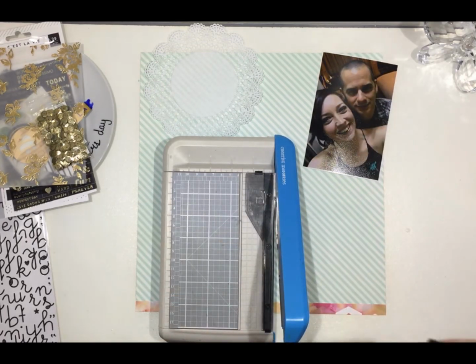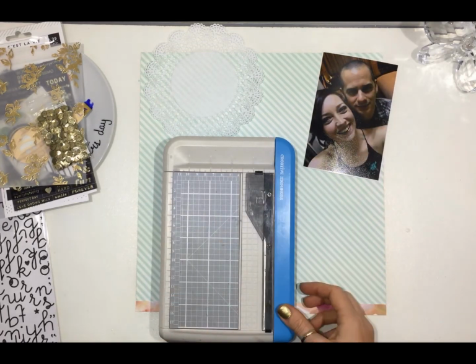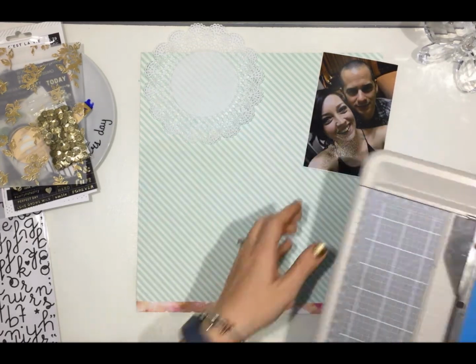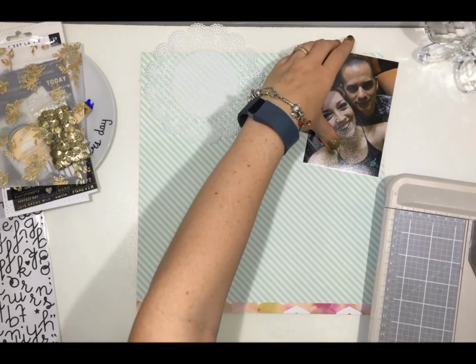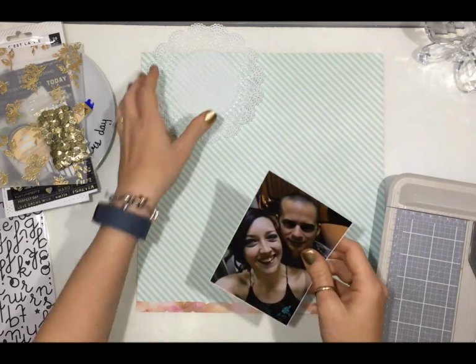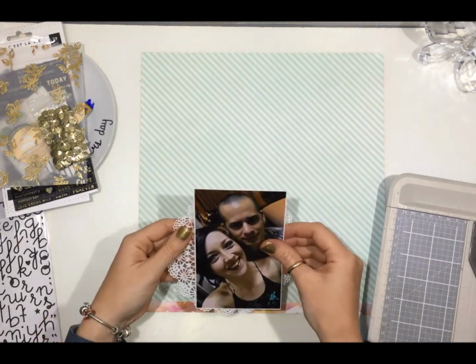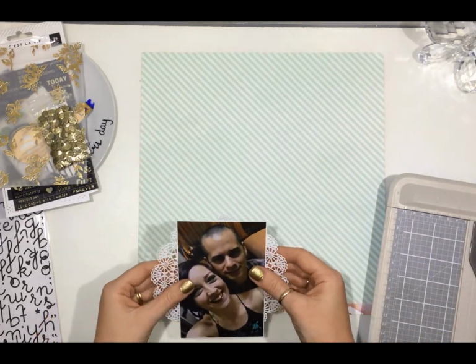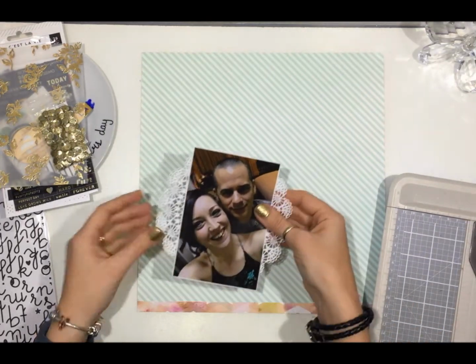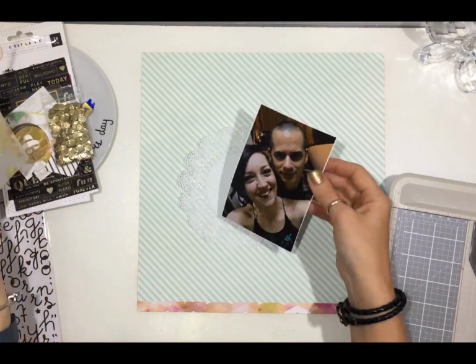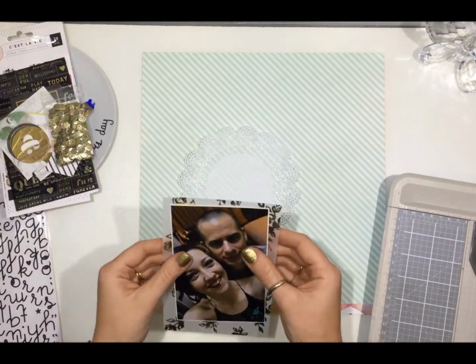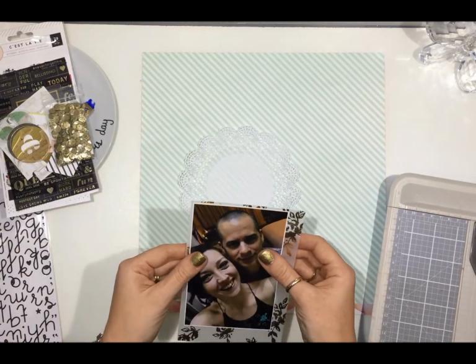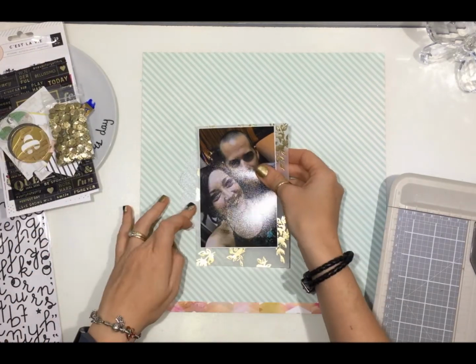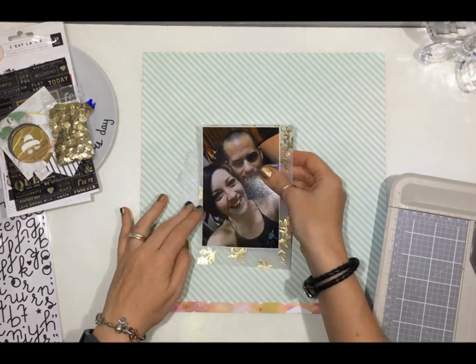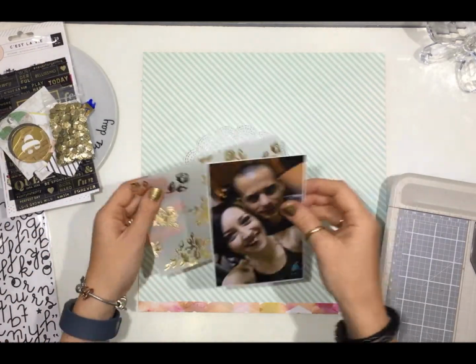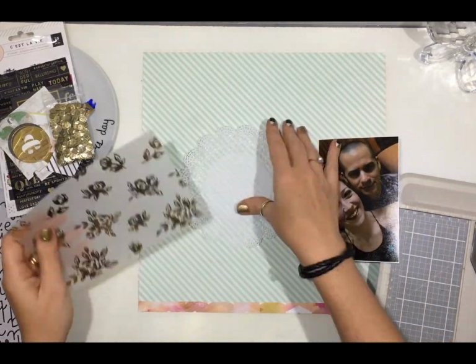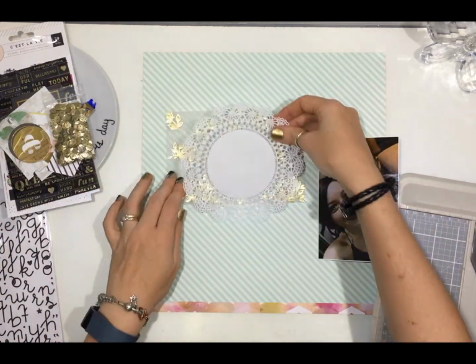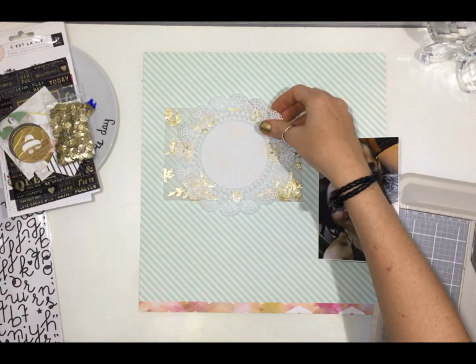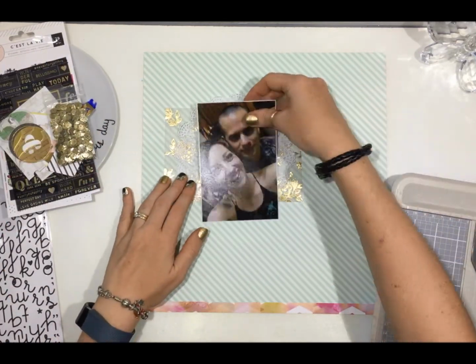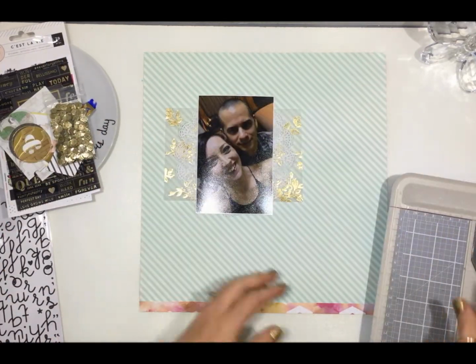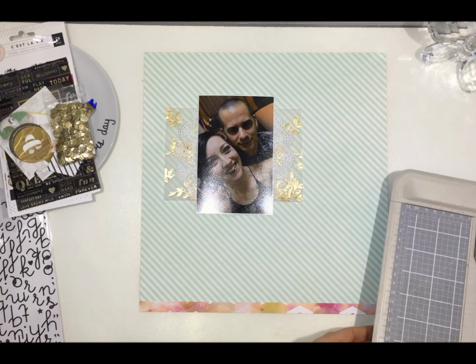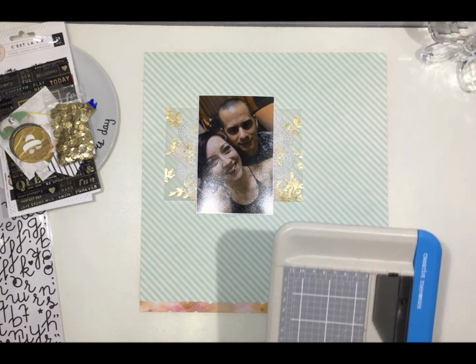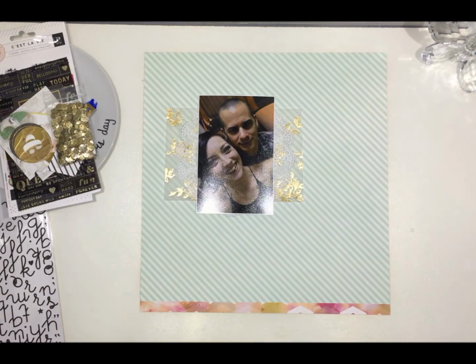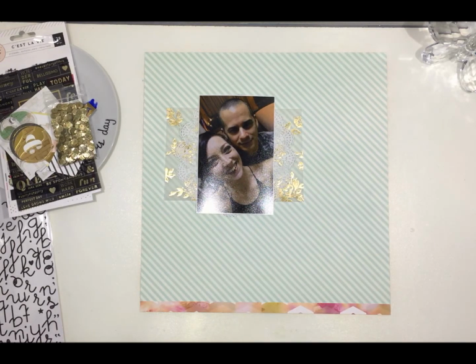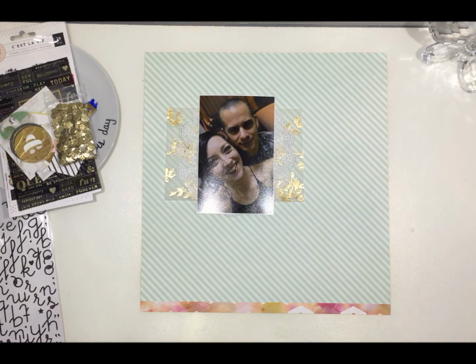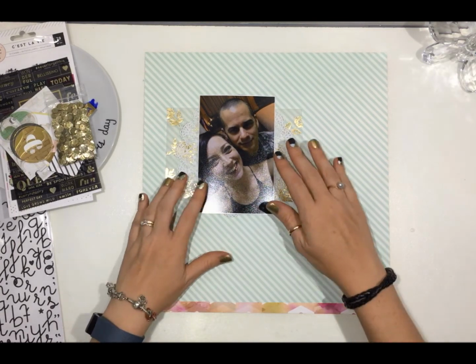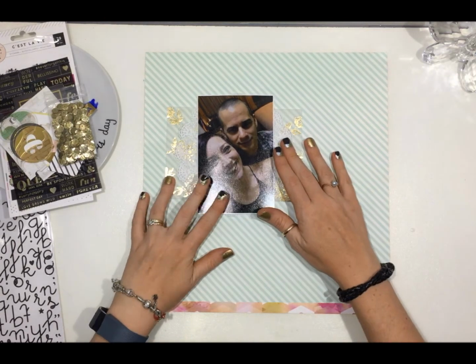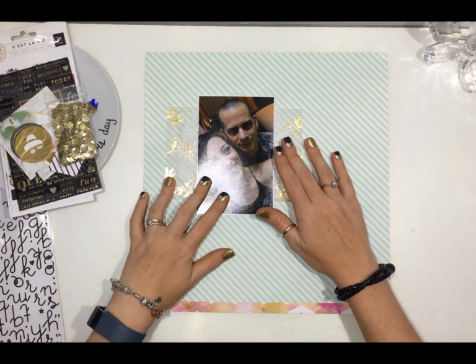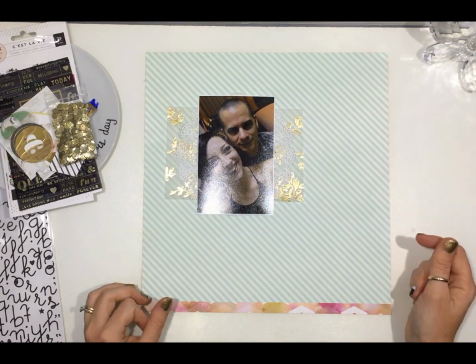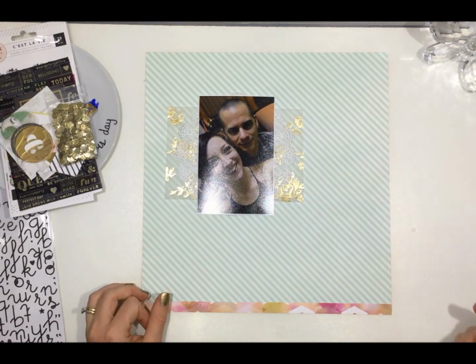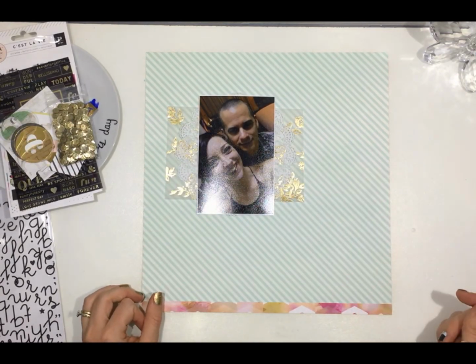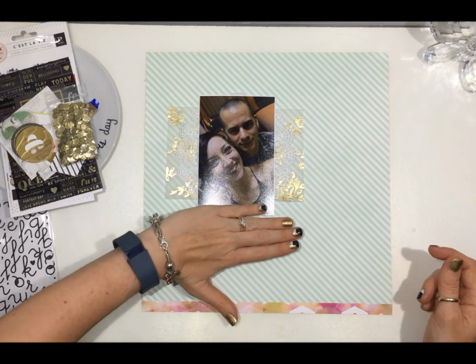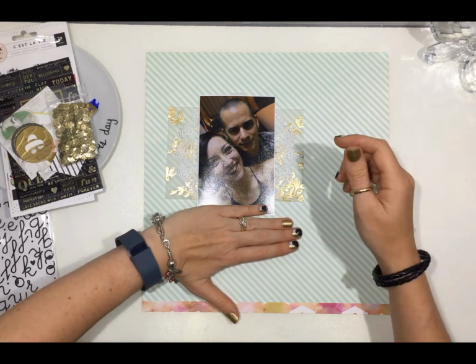I pulled a doily from my stash, and the vellum that I got in a few kits ago from Kylie — it's from the Maggie Holmes Bloom collection. I just wanted to use that as a bit of a layer for some prettiness and gold.